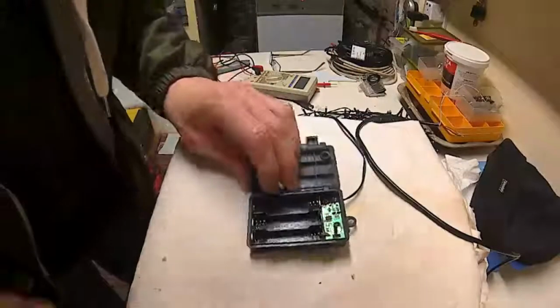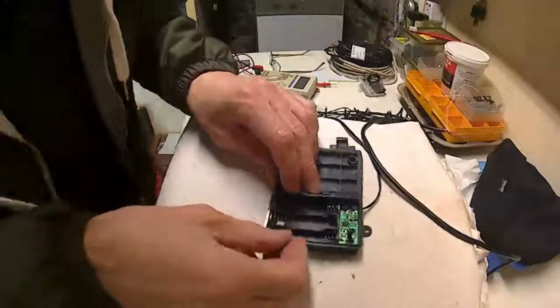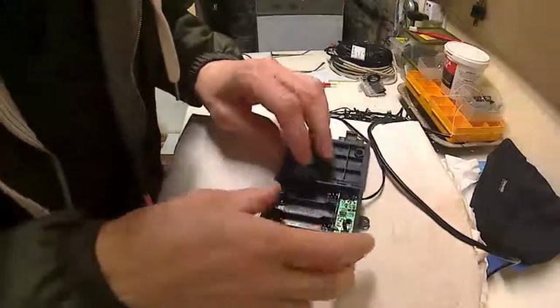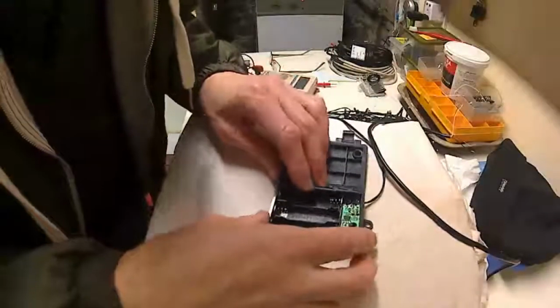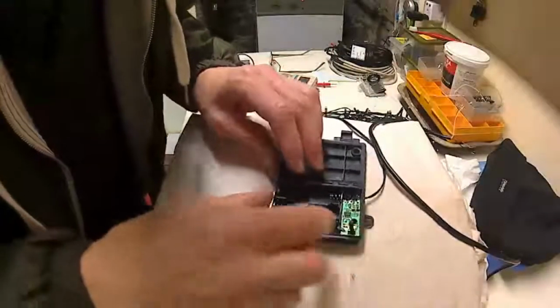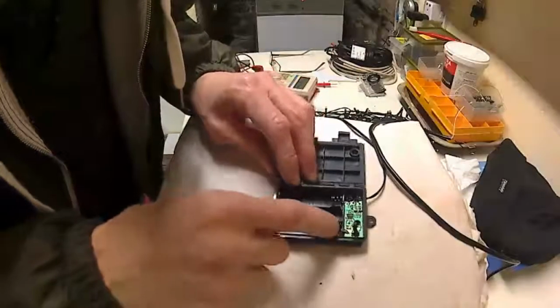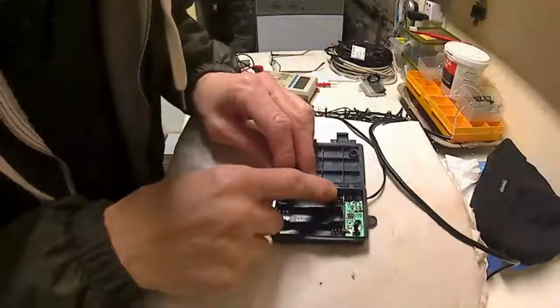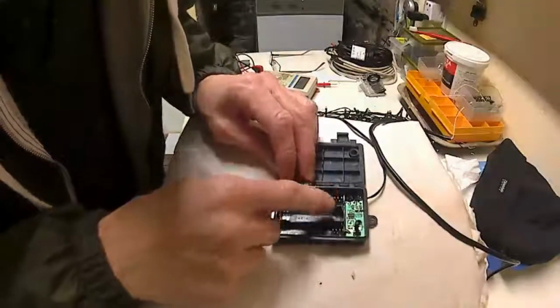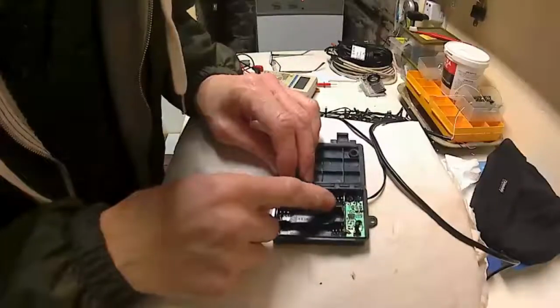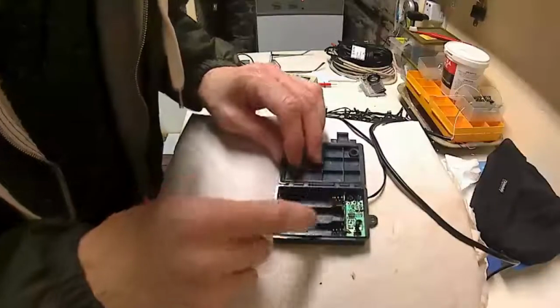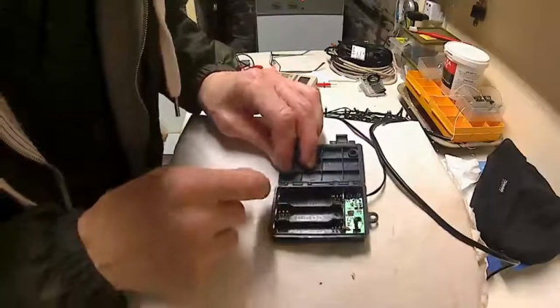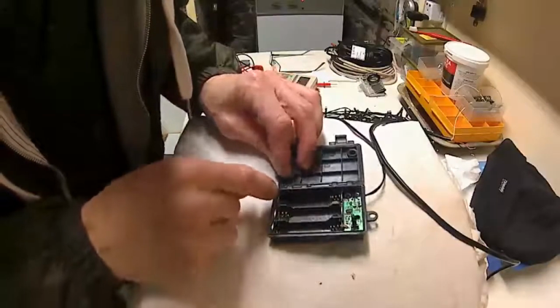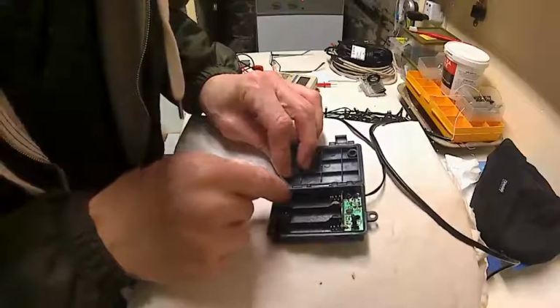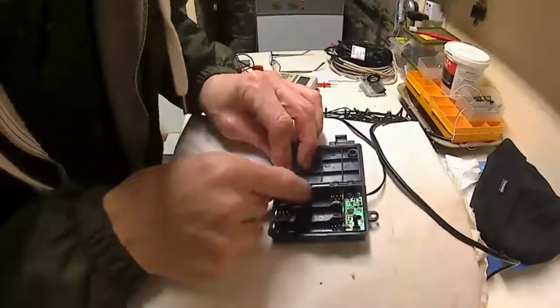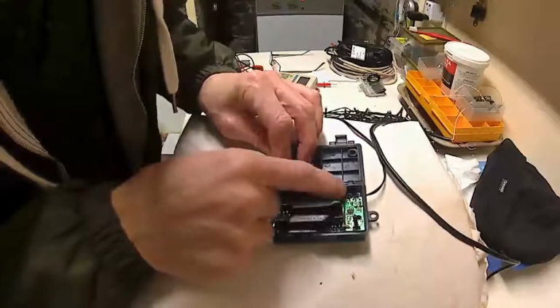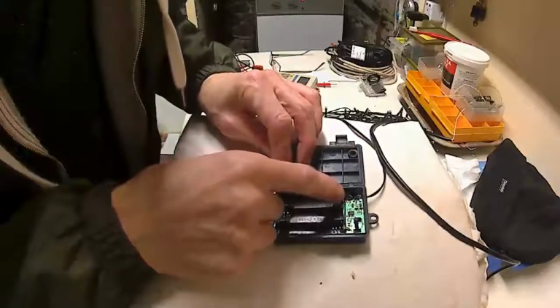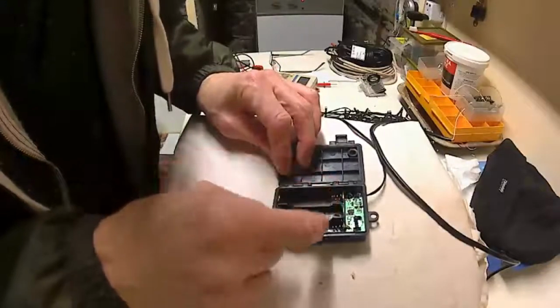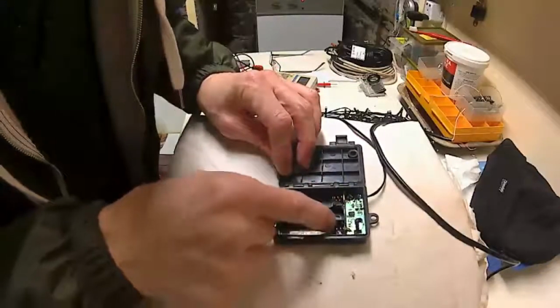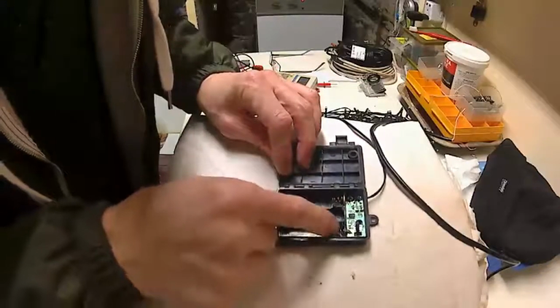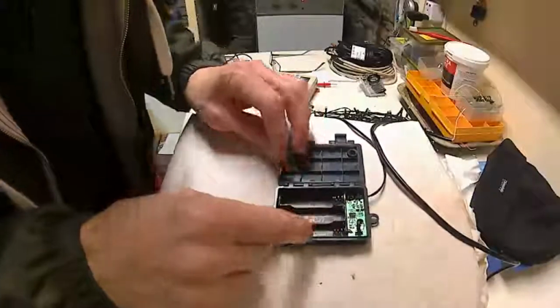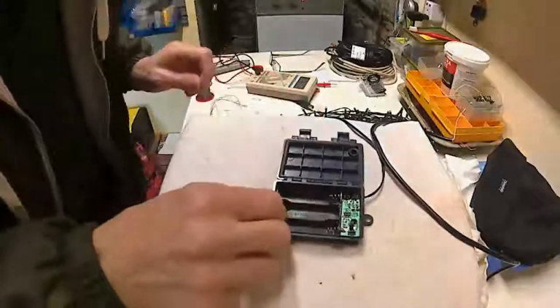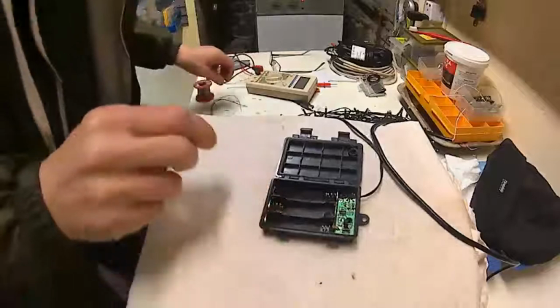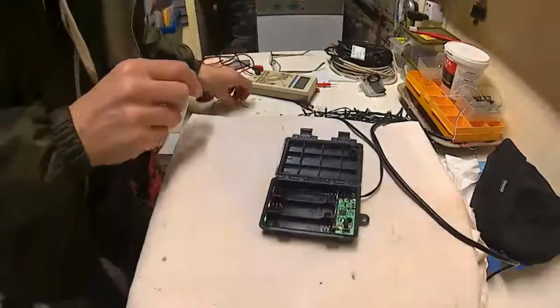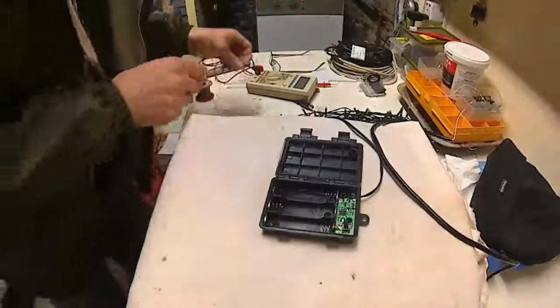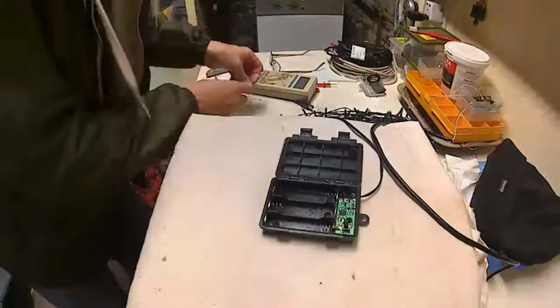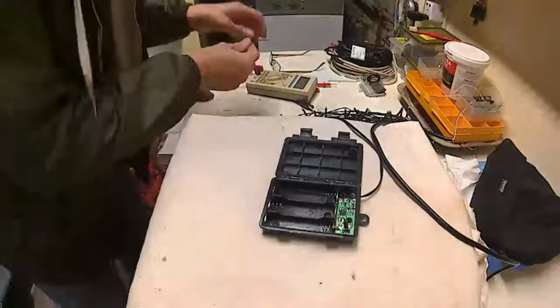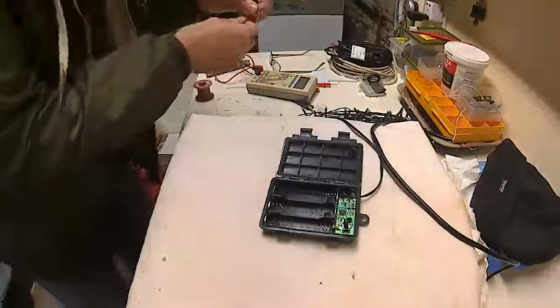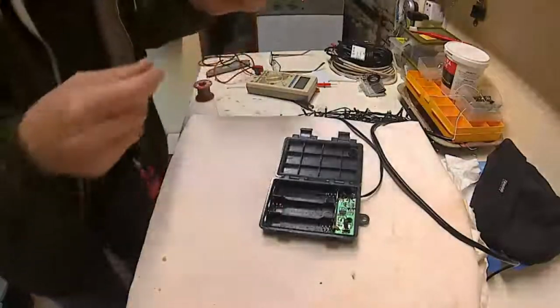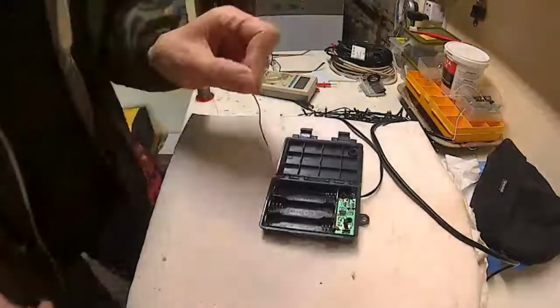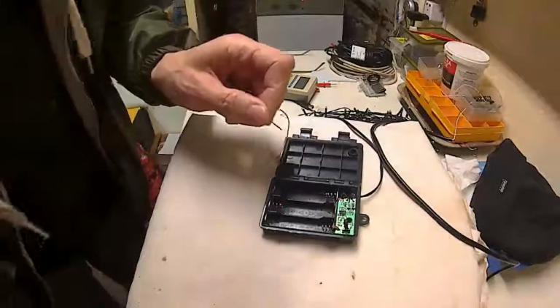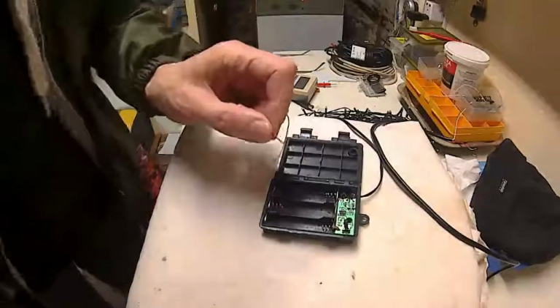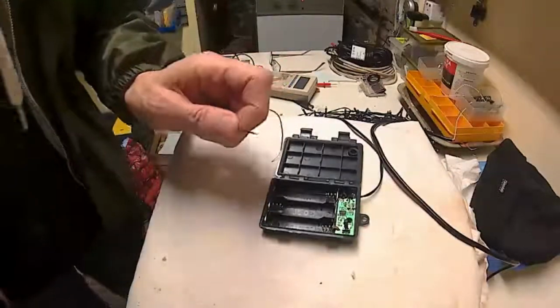Flip this off and find out the positive and negative. It's important that you get the polarity right, otherwise something will break and that'll be the end of them.